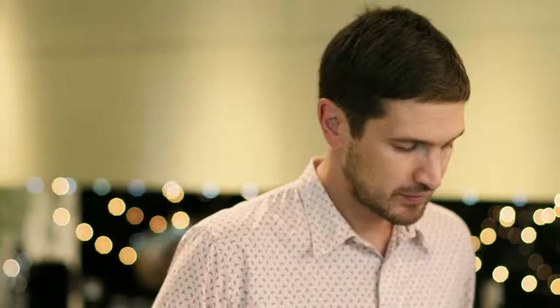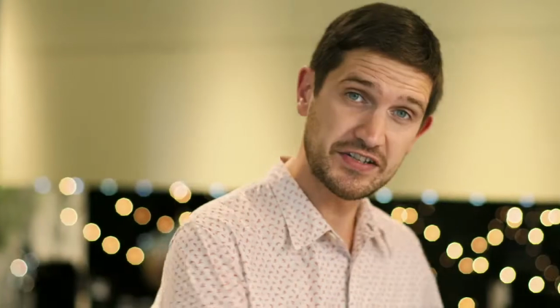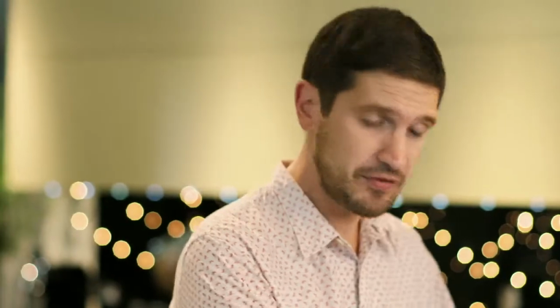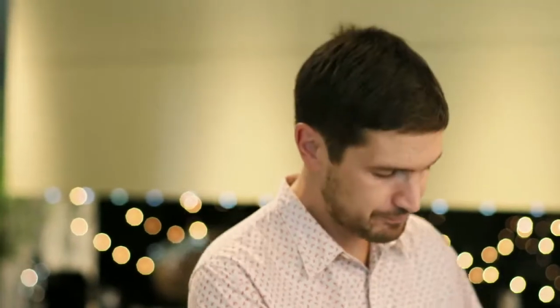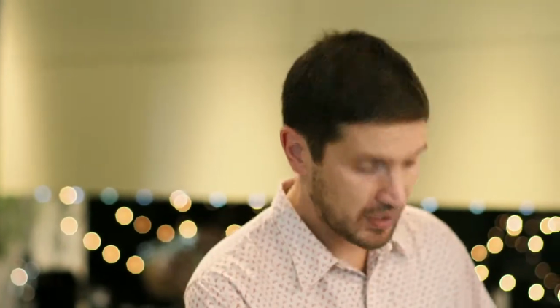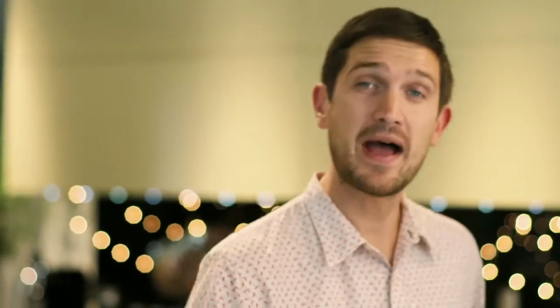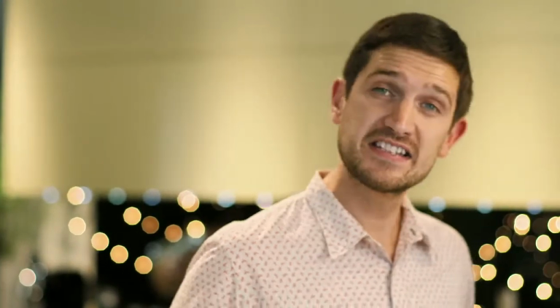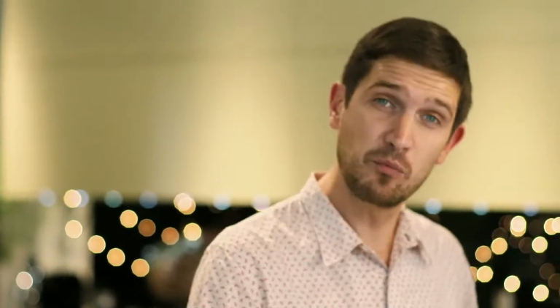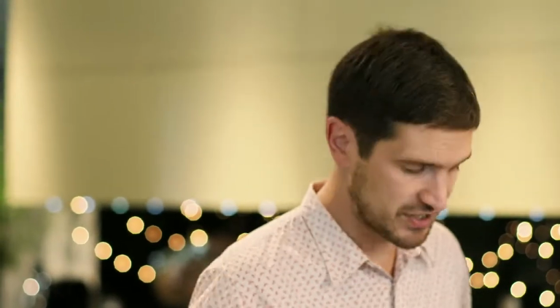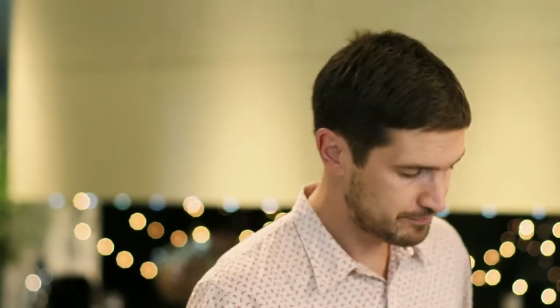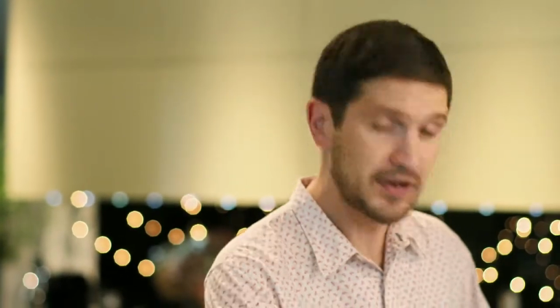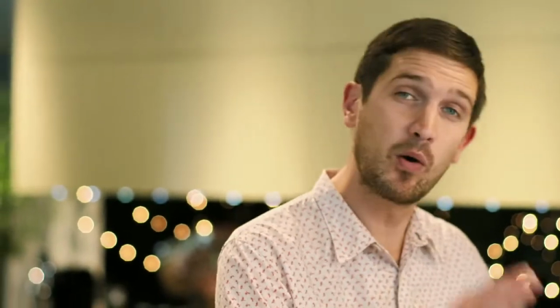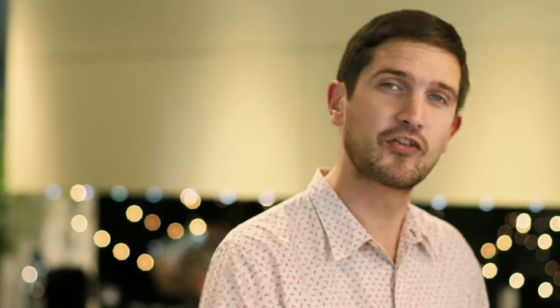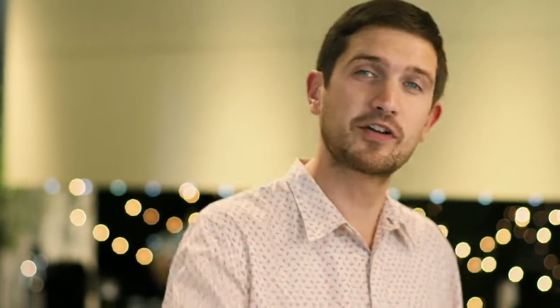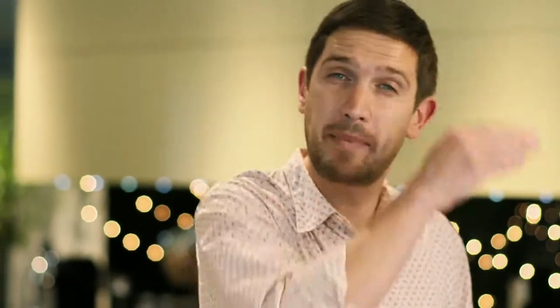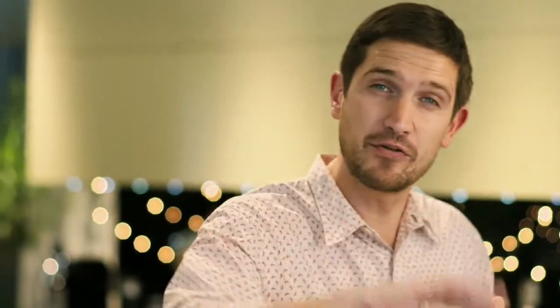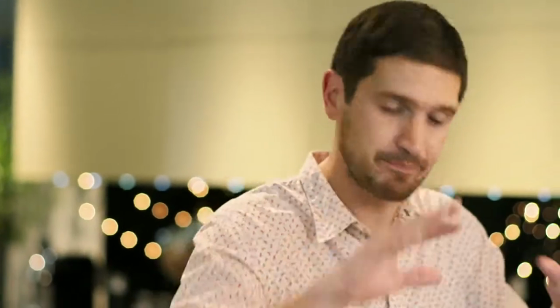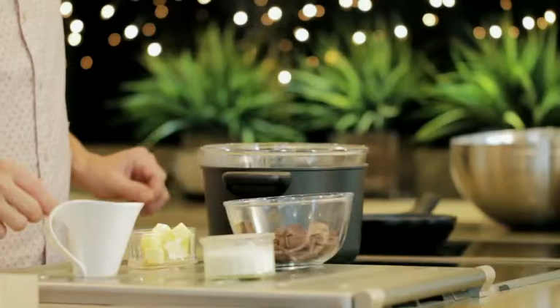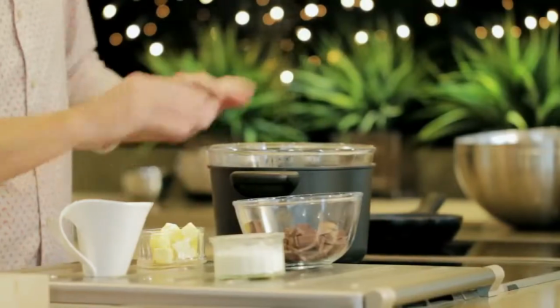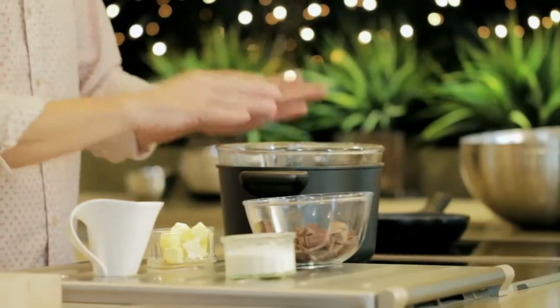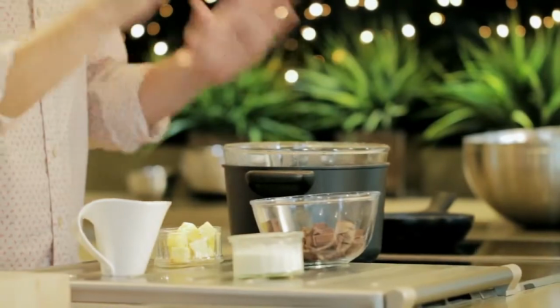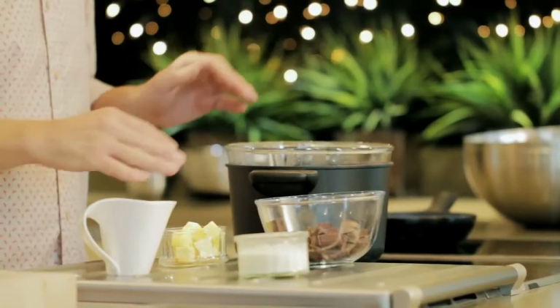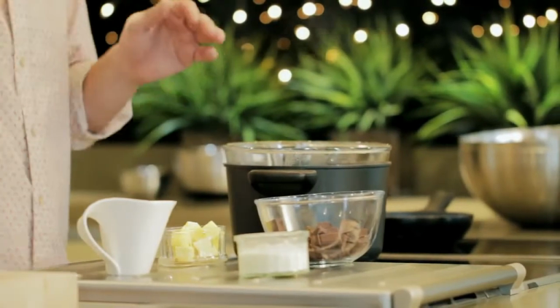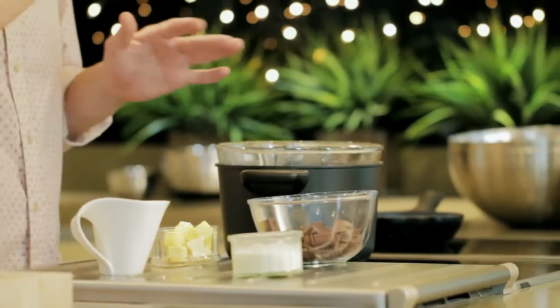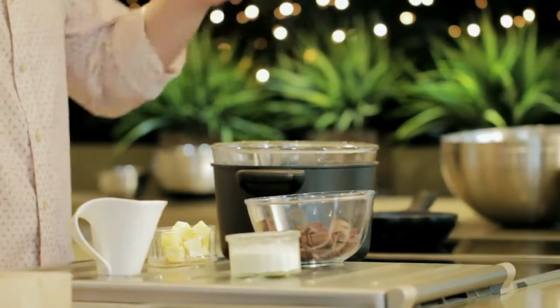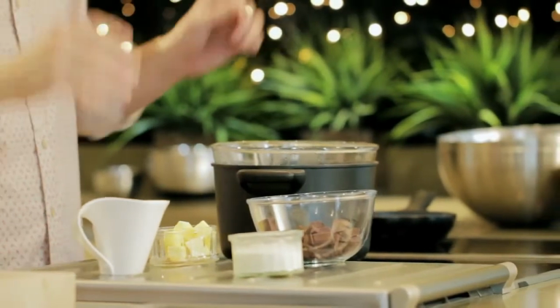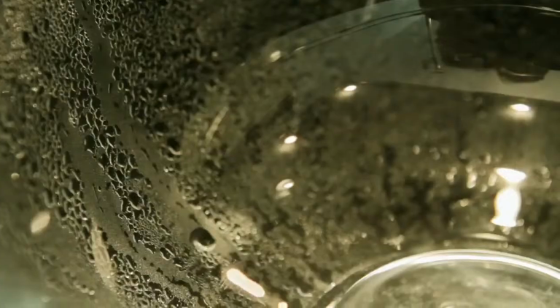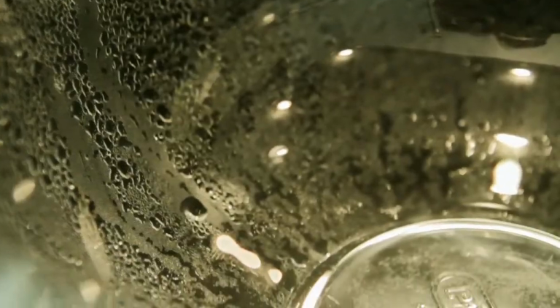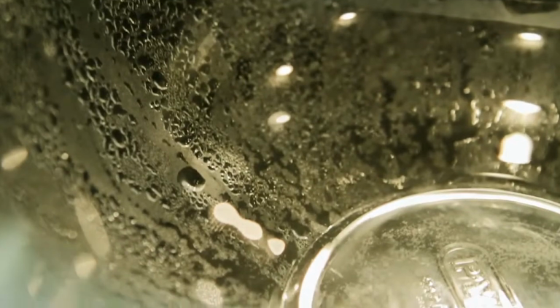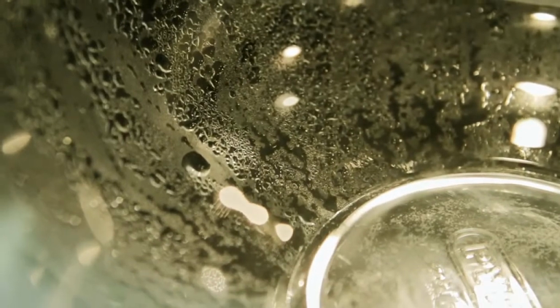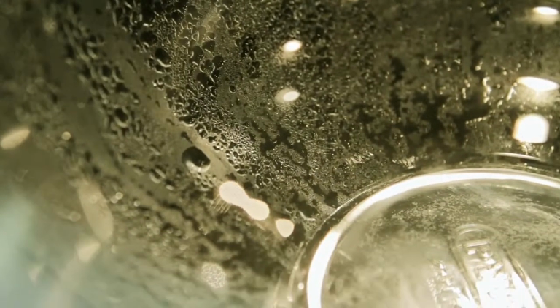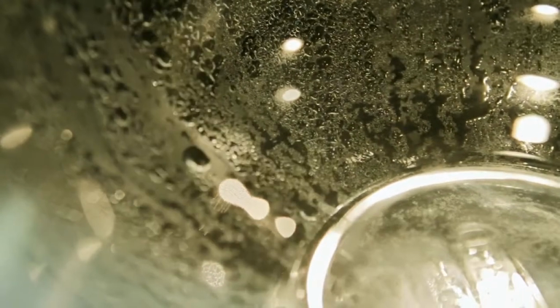On the stove I have a pan of simmering water and a bowl on top creating a bain-marie. It's really important that the bowl doesn't touch the water, otherwise the sauce will start to burn.